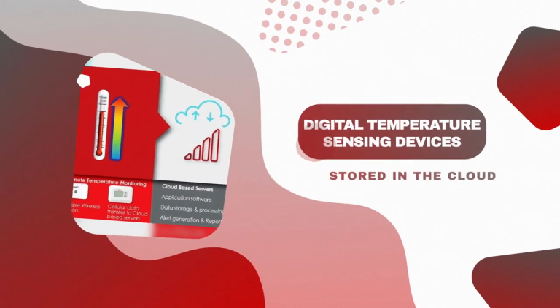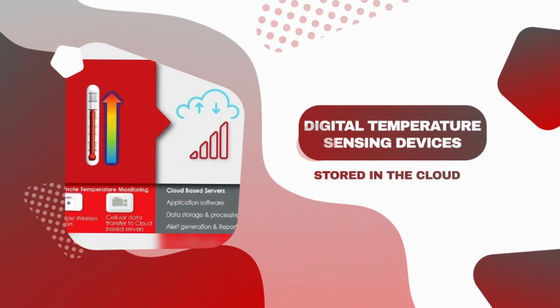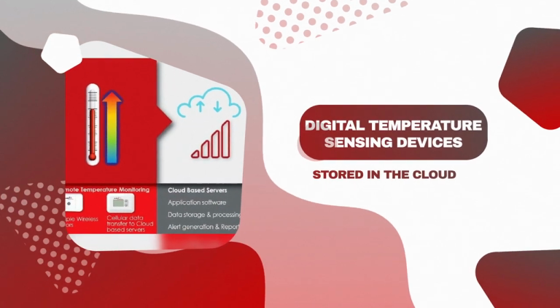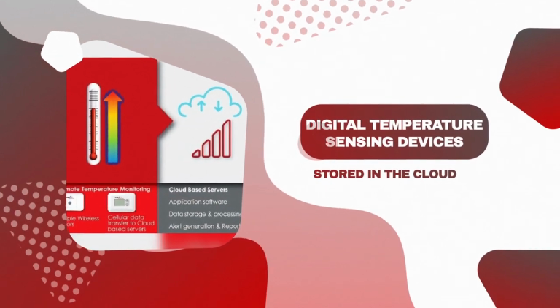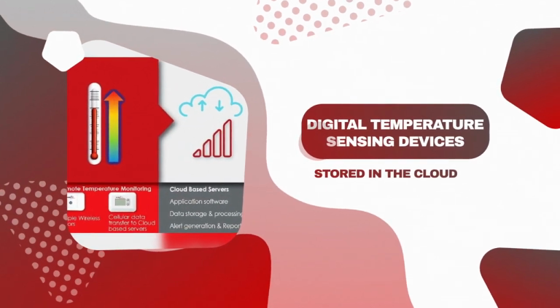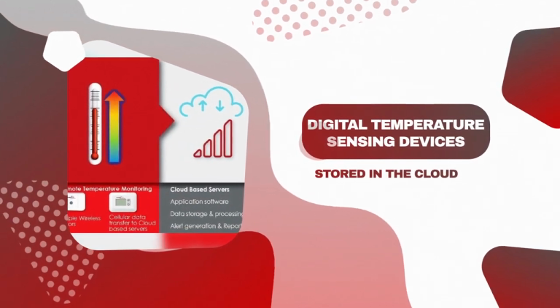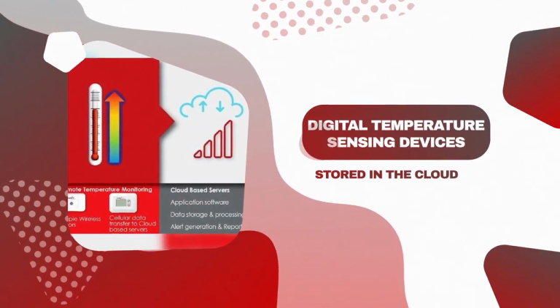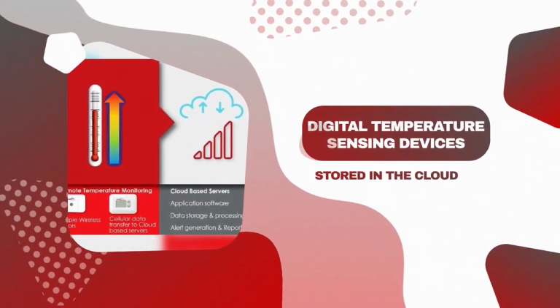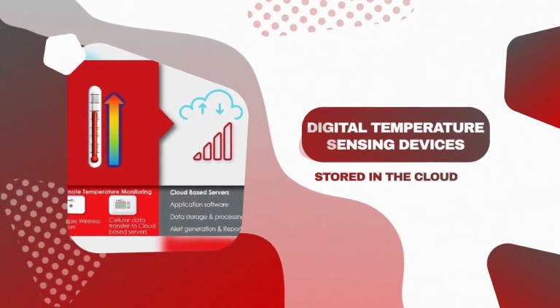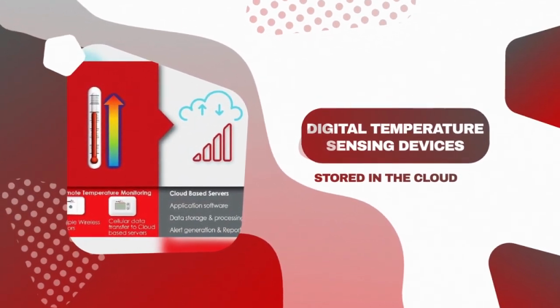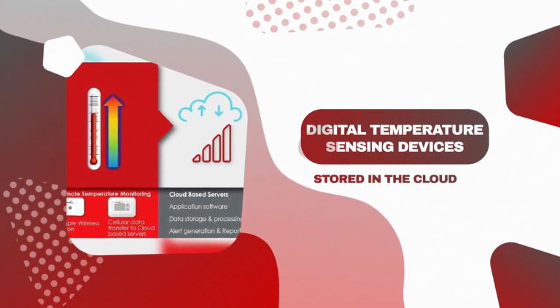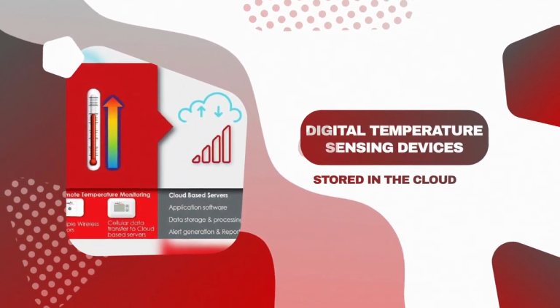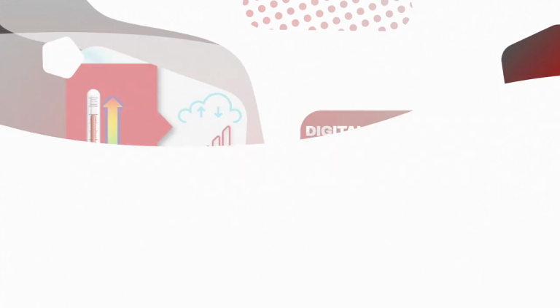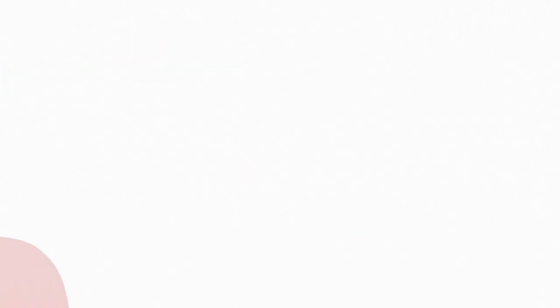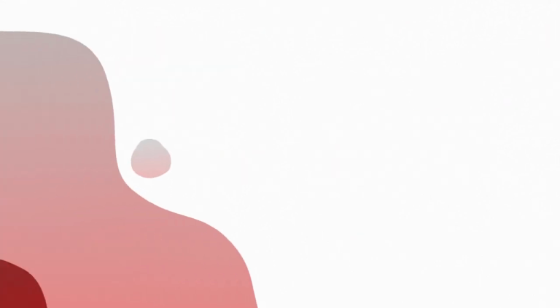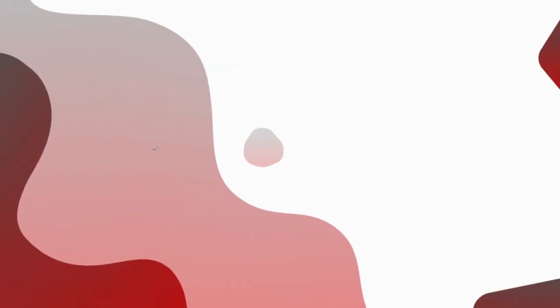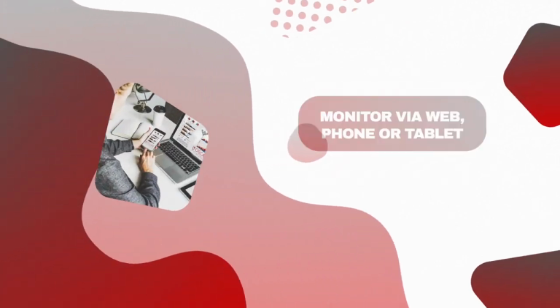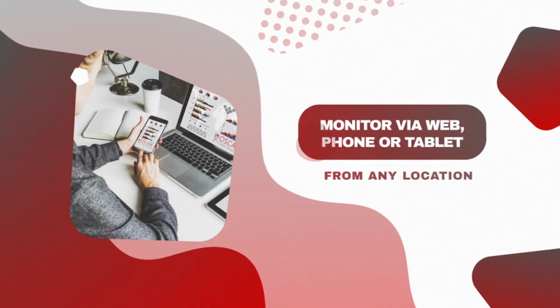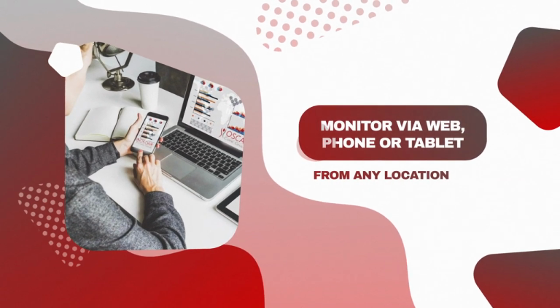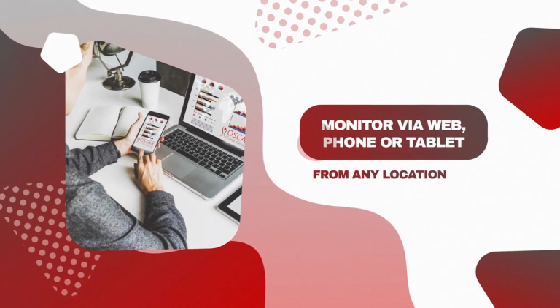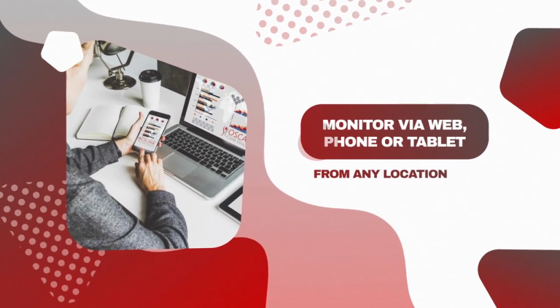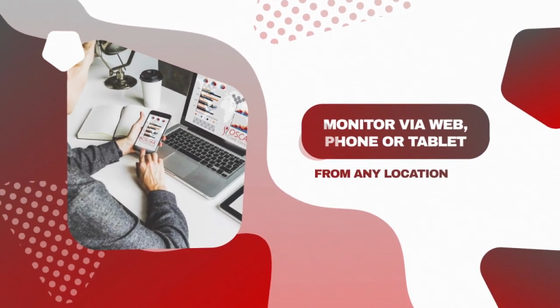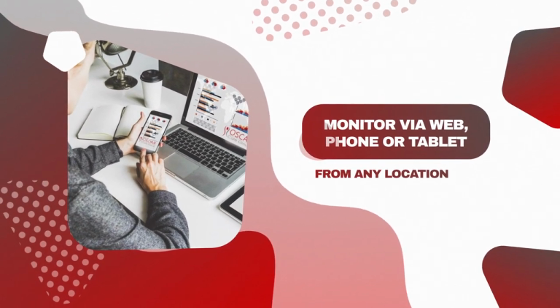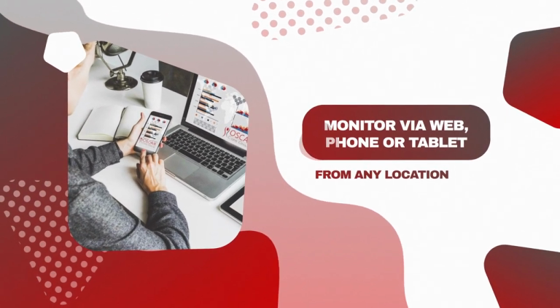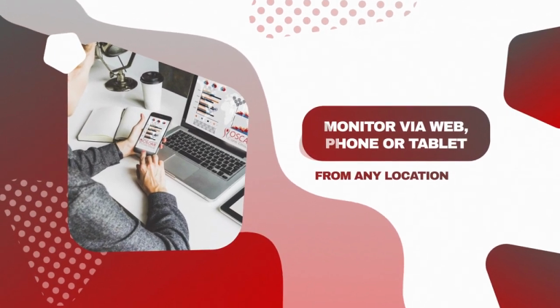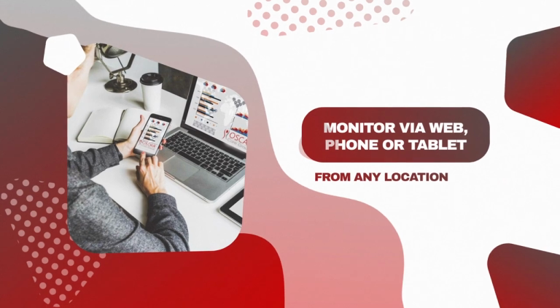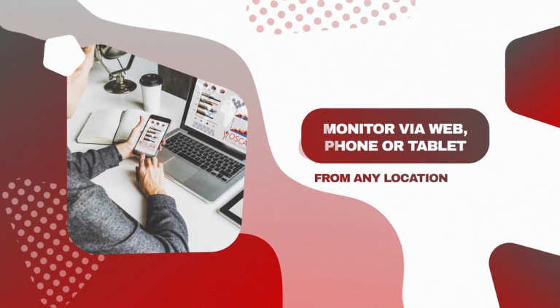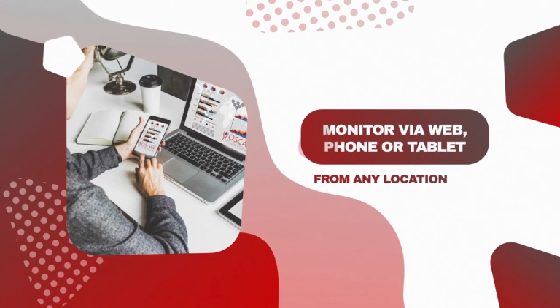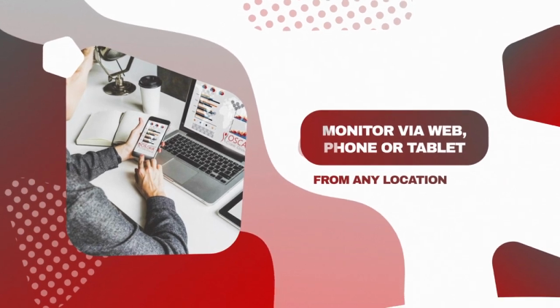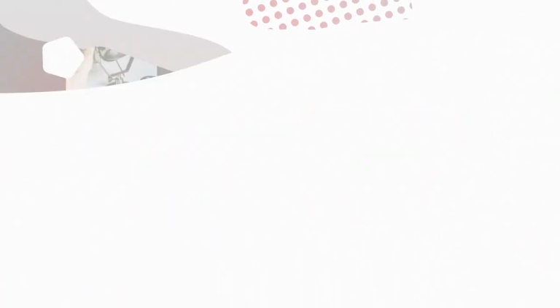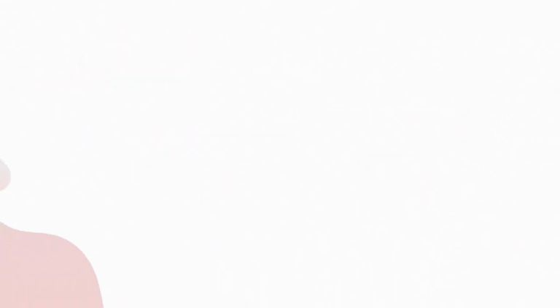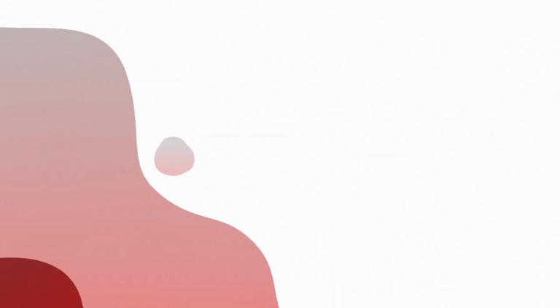The system includes digital temperature sensing devices that send data wirelessly to the cloud. The Oscar temperature monitoring system can be monitored and accessed via web, phone or tablet in any location.